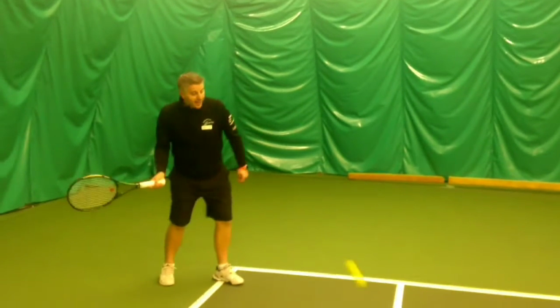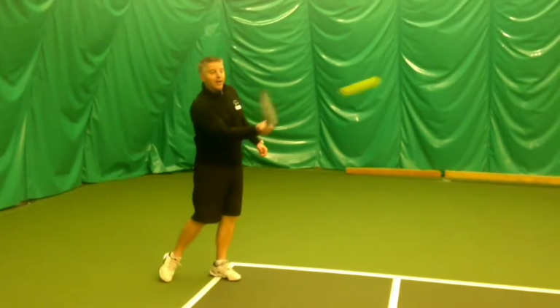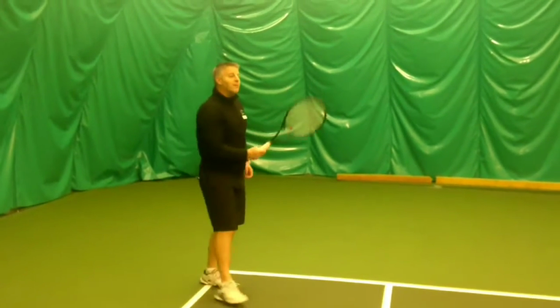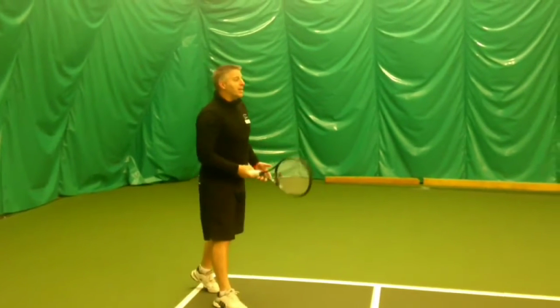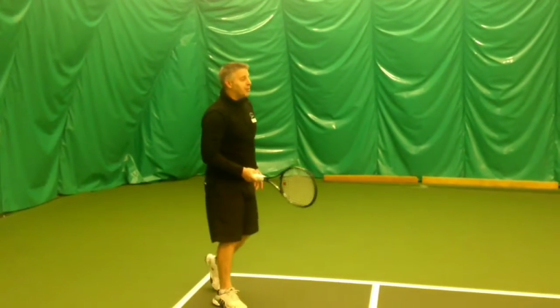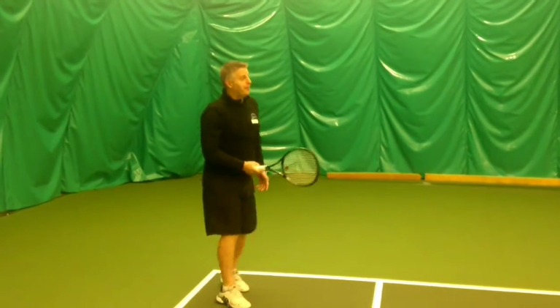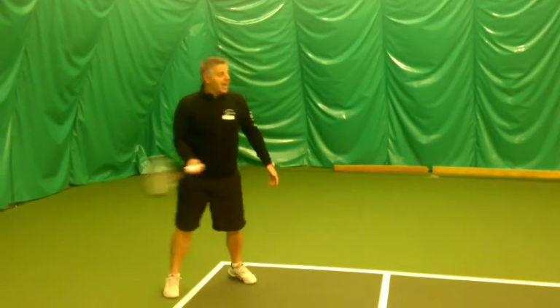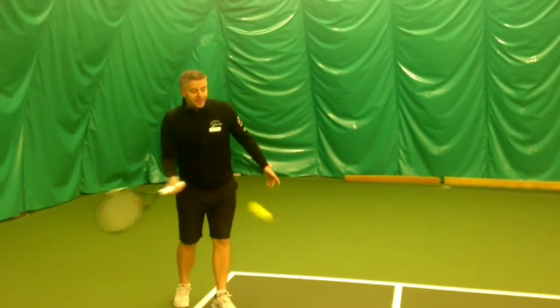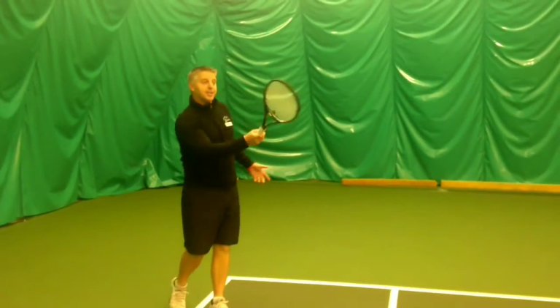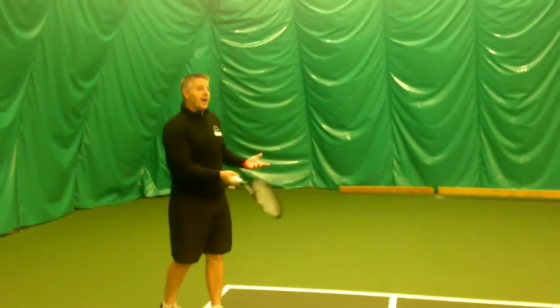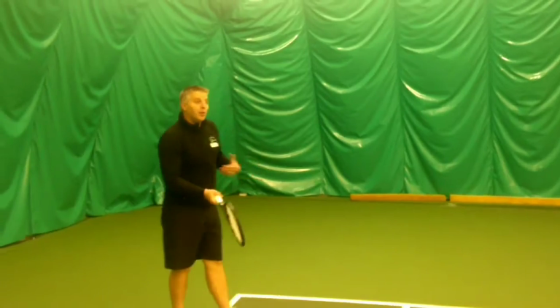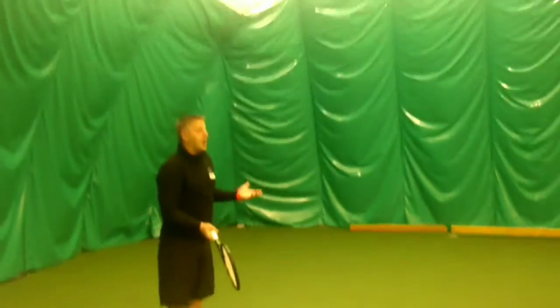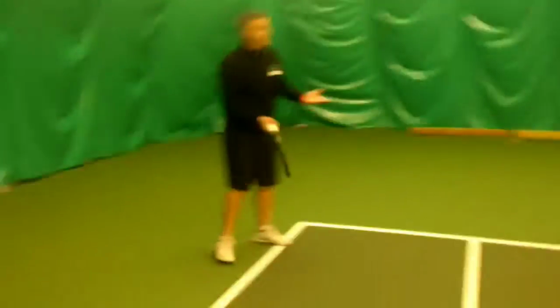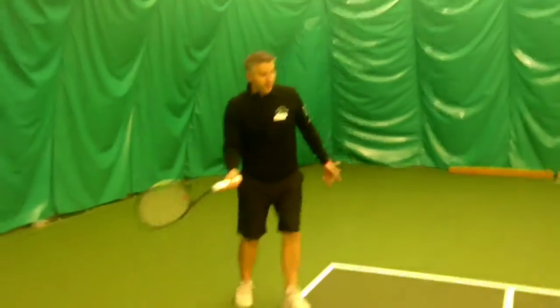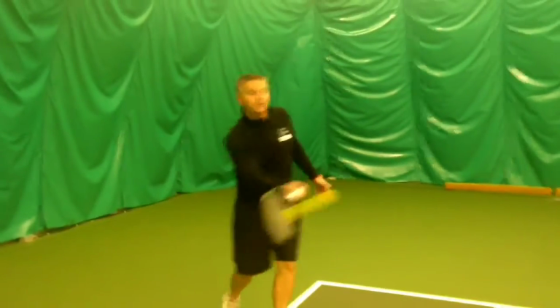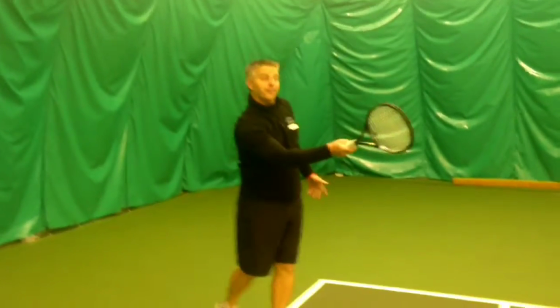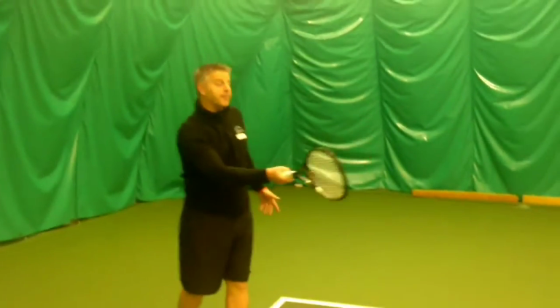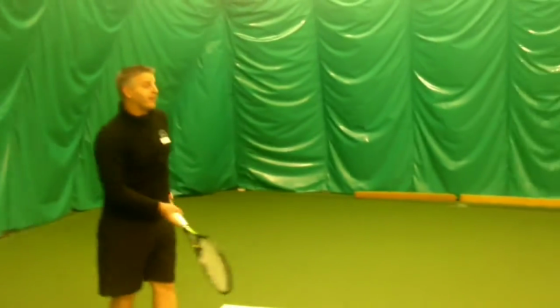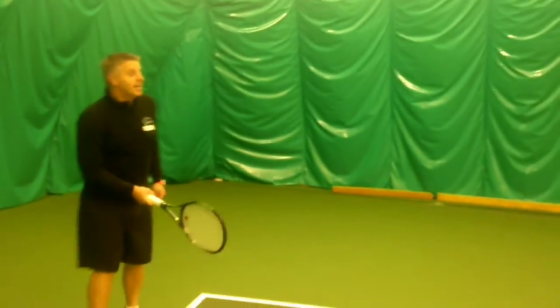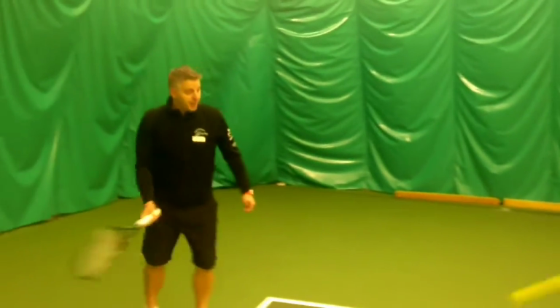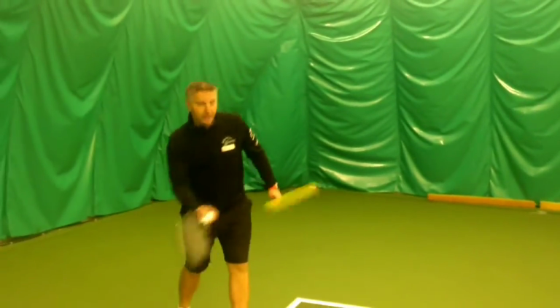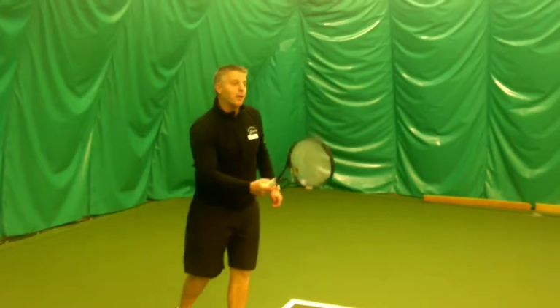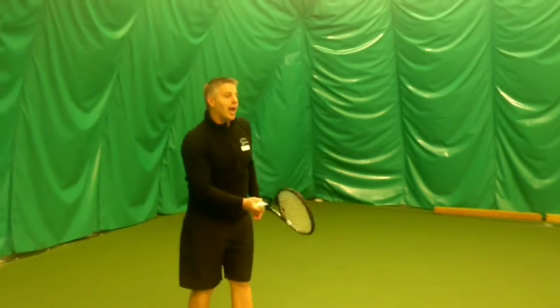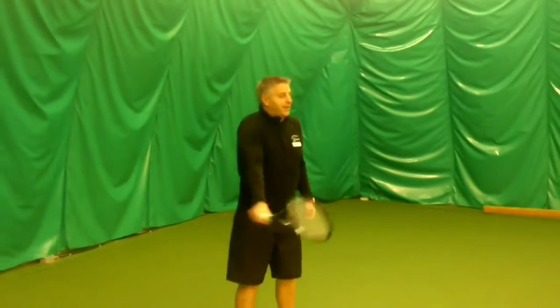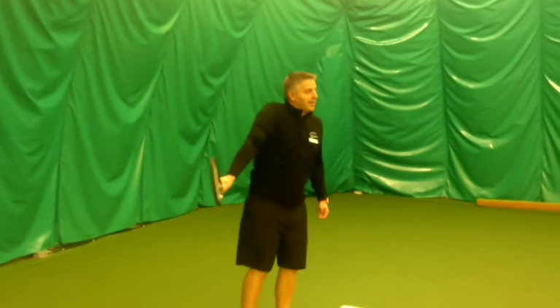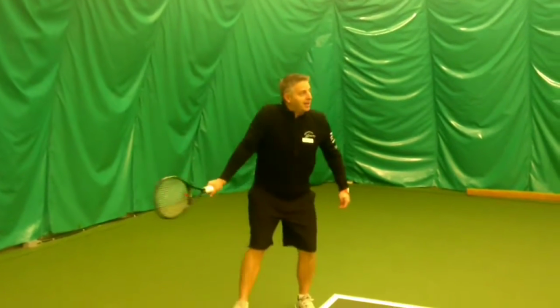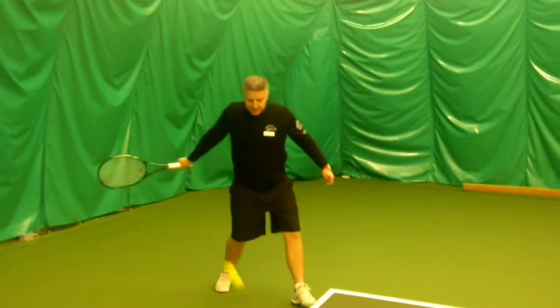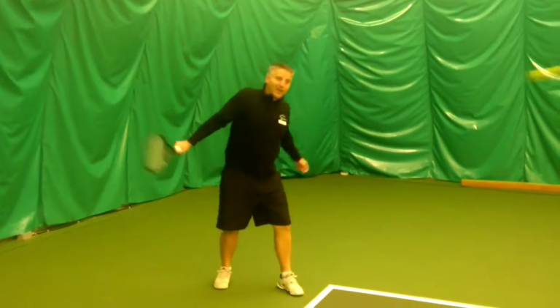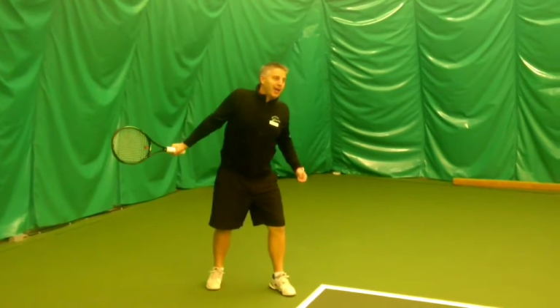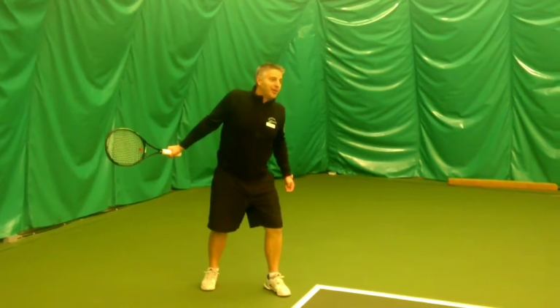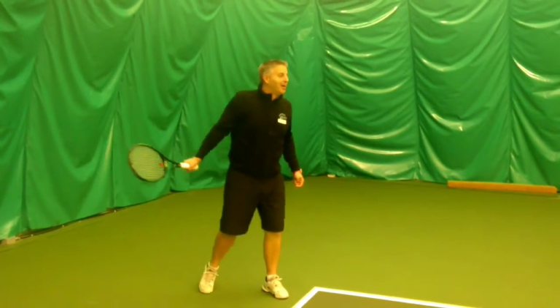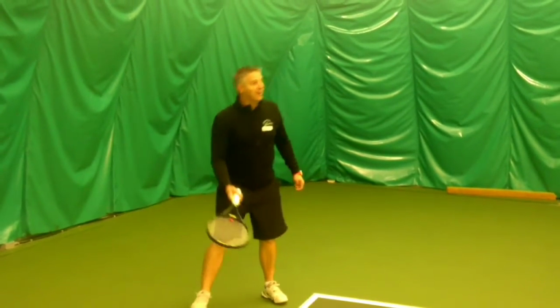I haven't really touched on grip because at this distance it's fine doing the continental grip, which is what Keith is doing. The only problem I will have is if they have a backhand grip — you can't really do it with that.